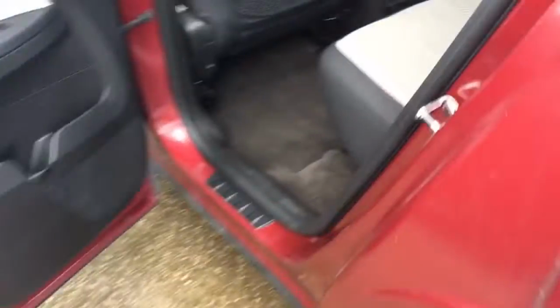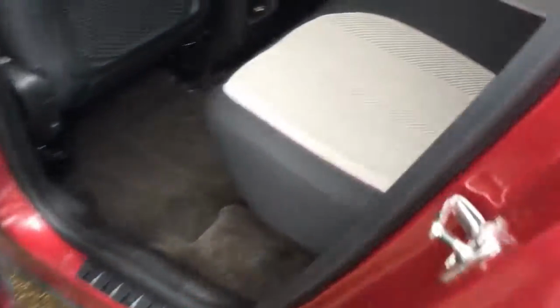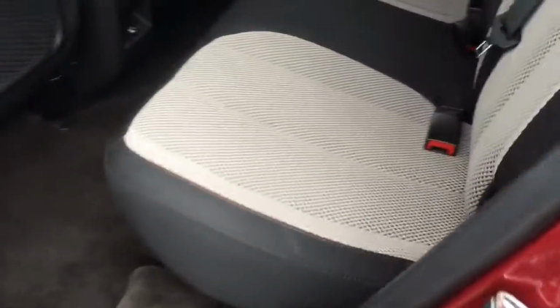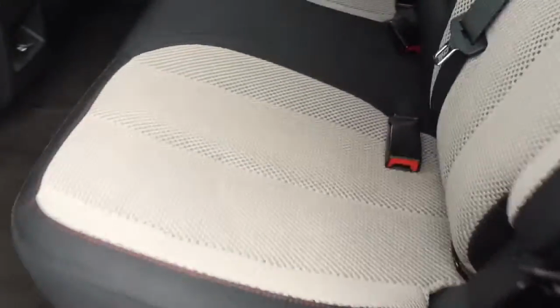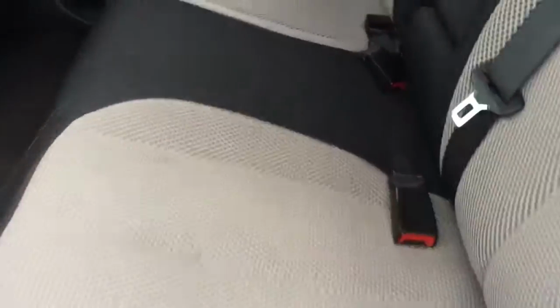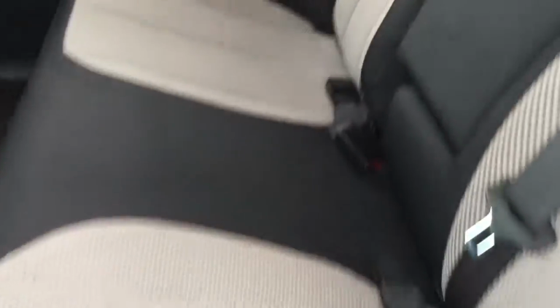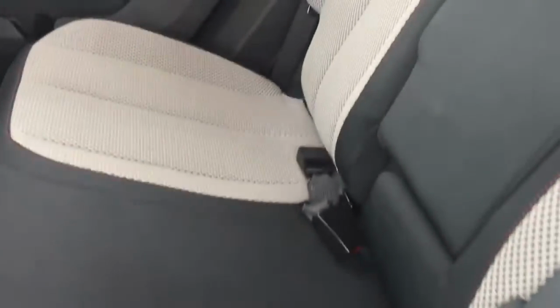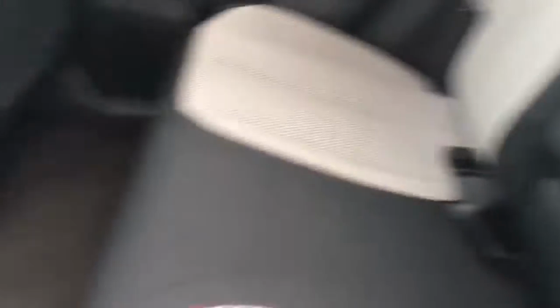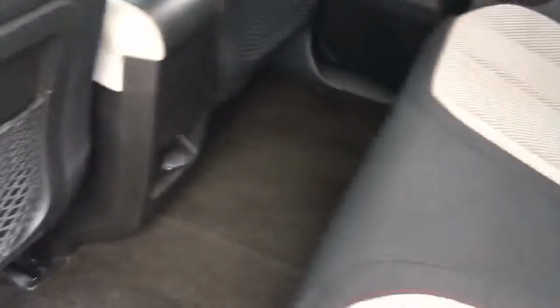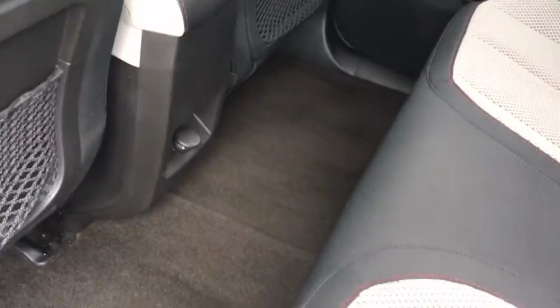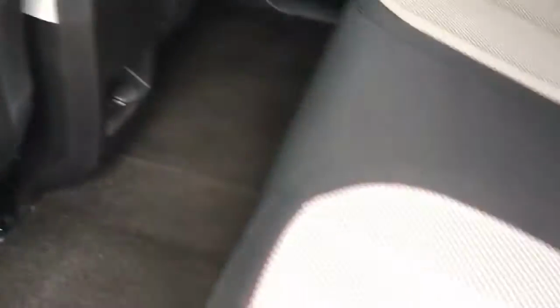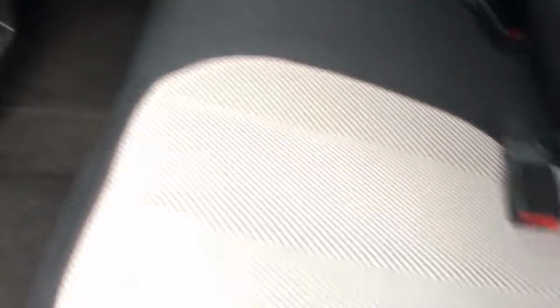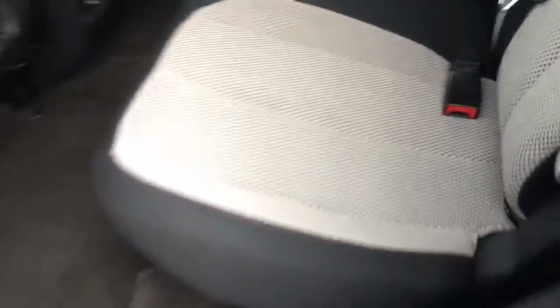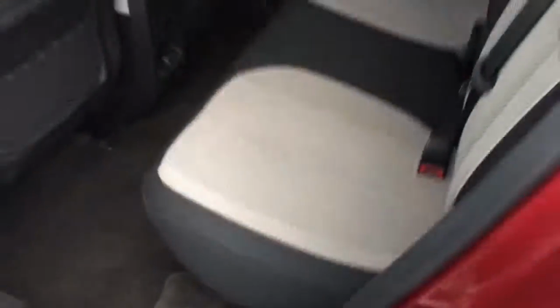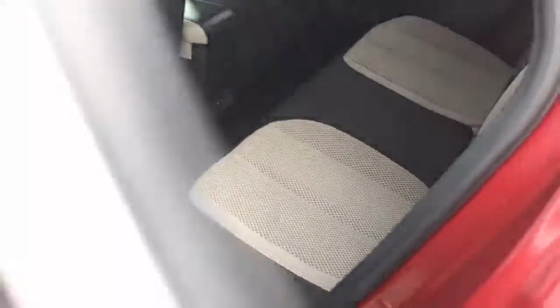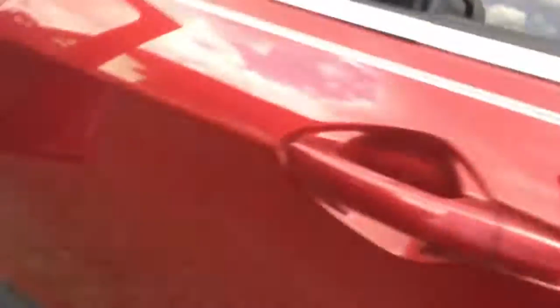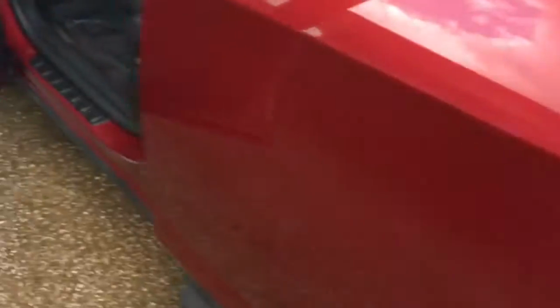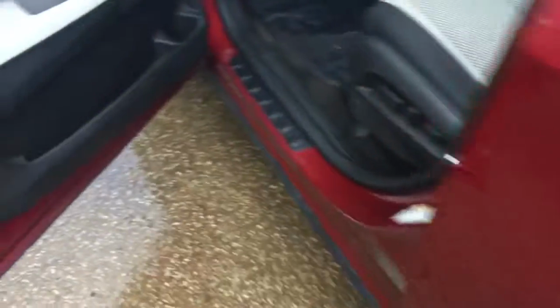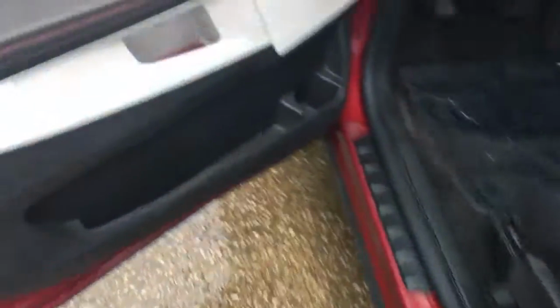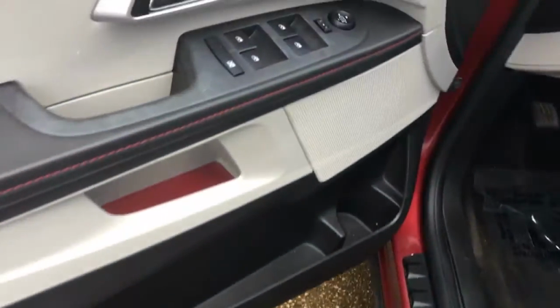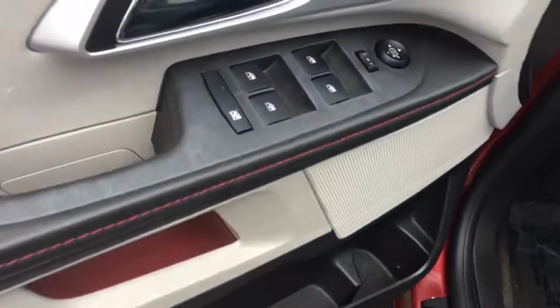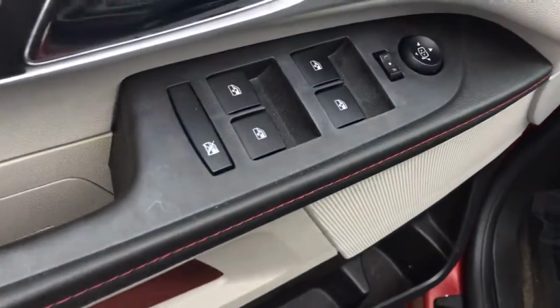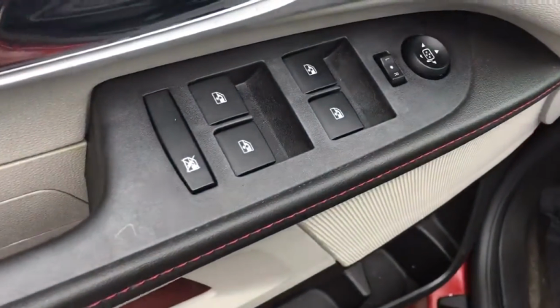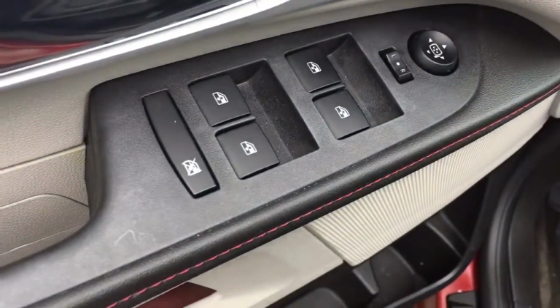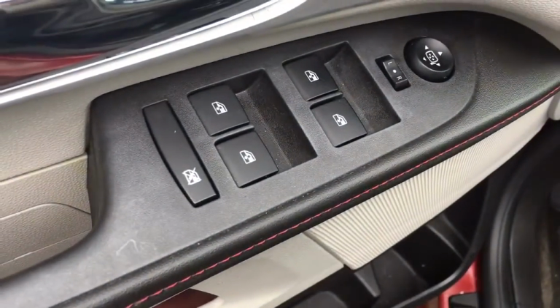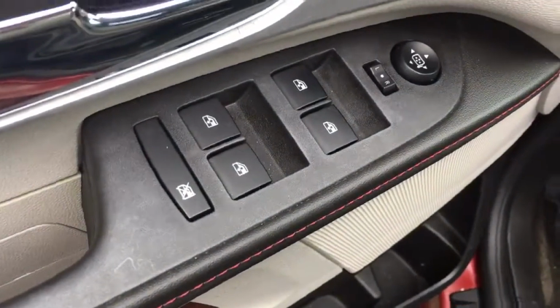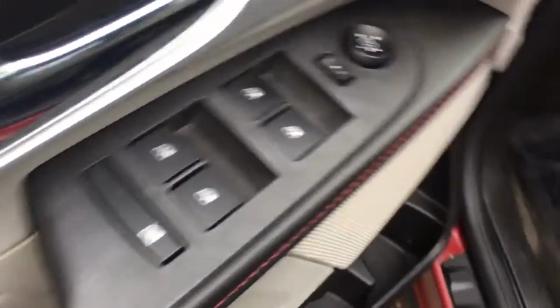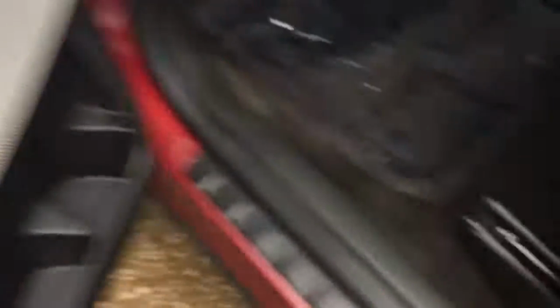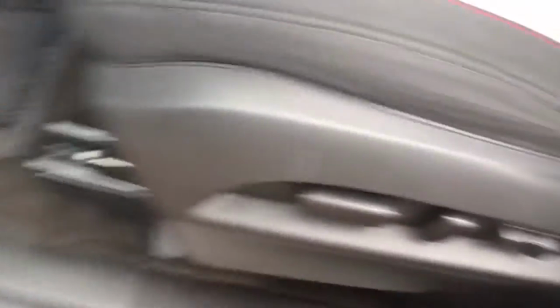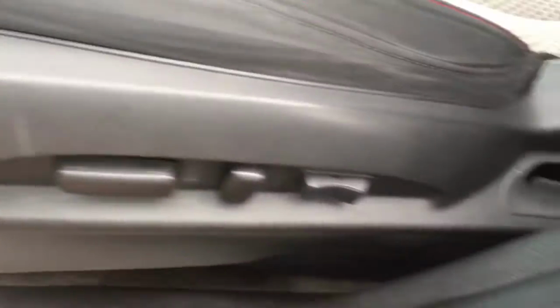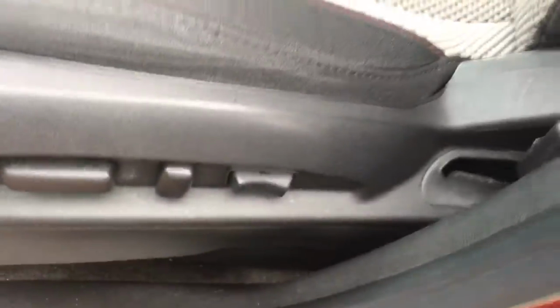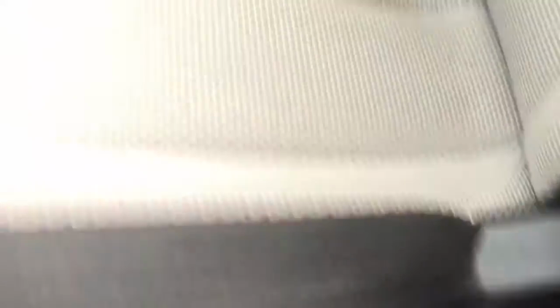Does have a nice cloth interior, 12 volt charger, power windows, power locks, power side view mirror, power driver's seat.